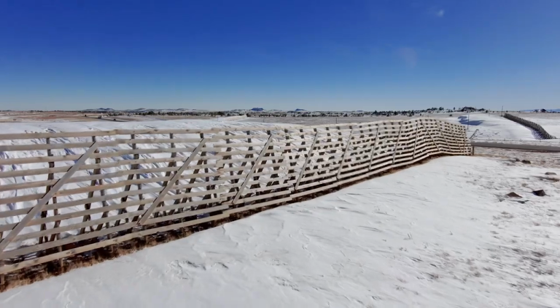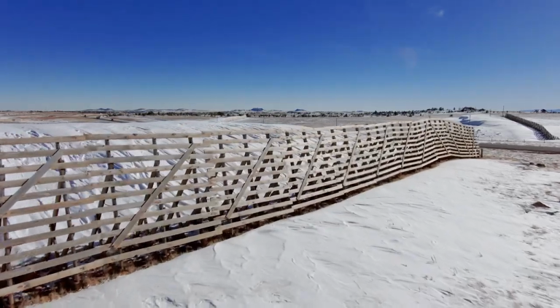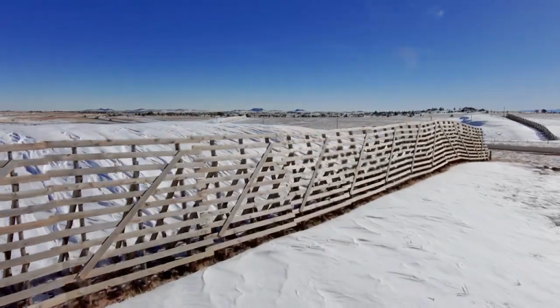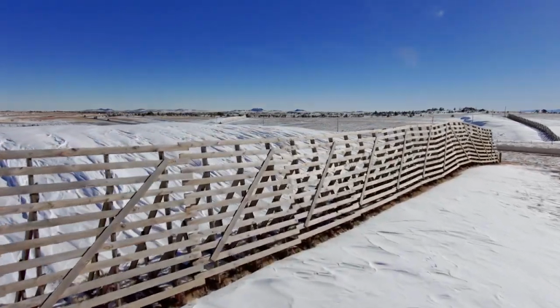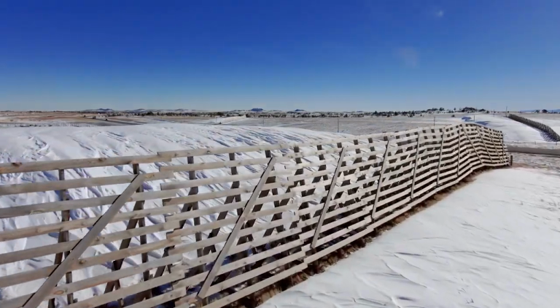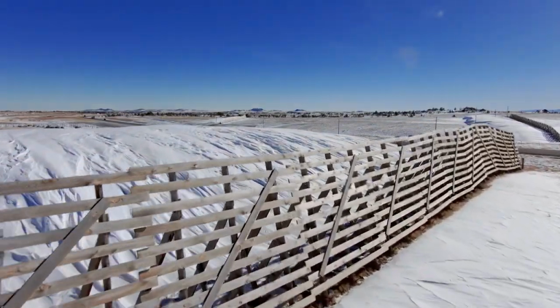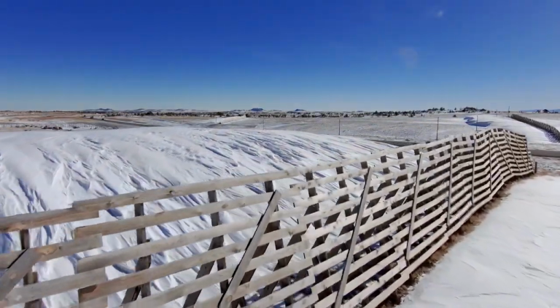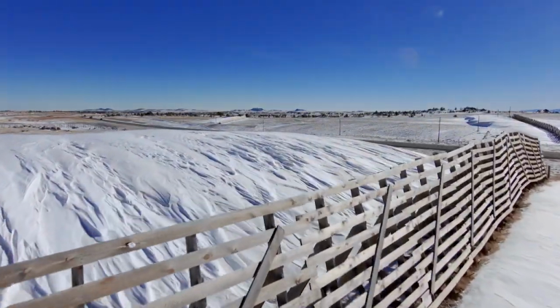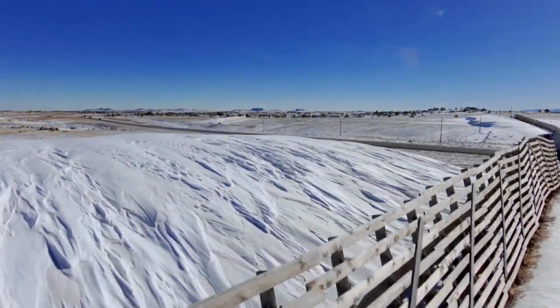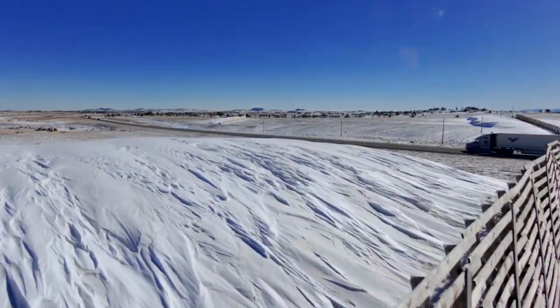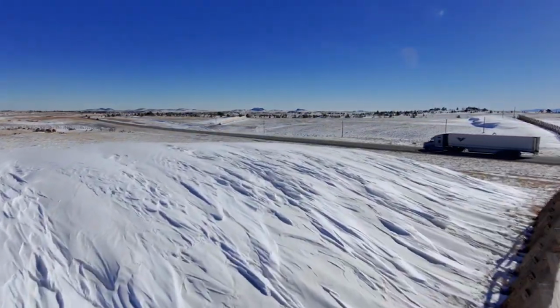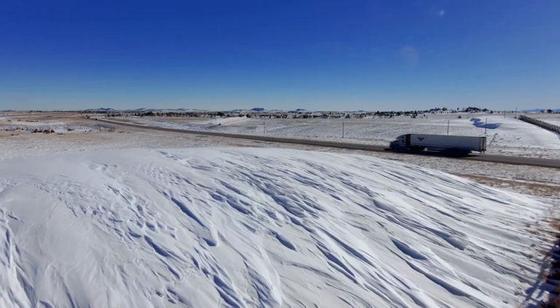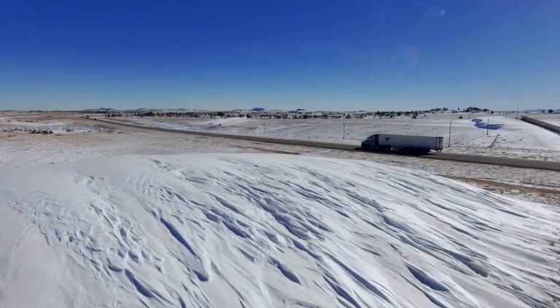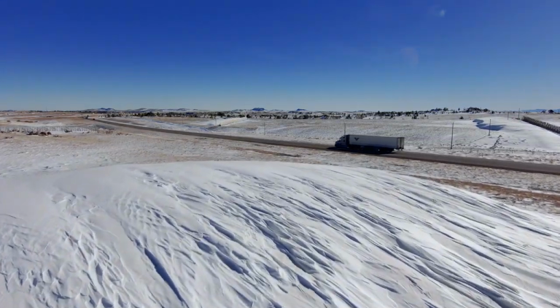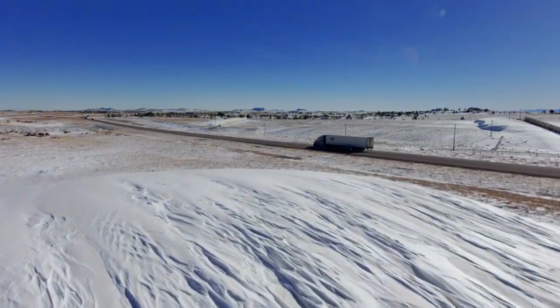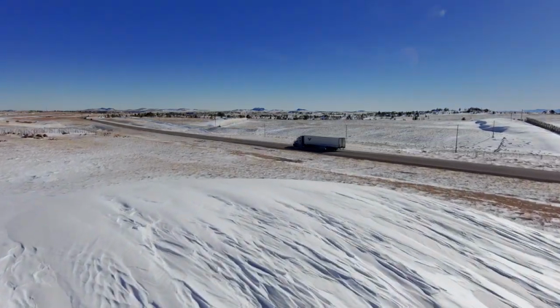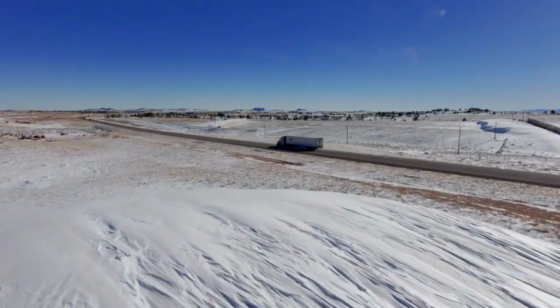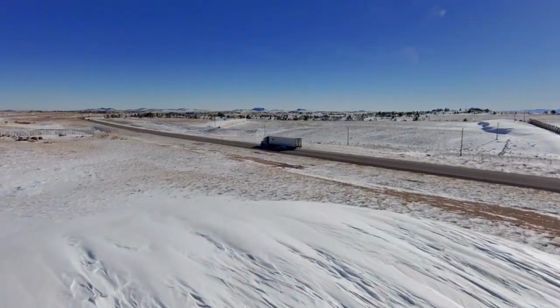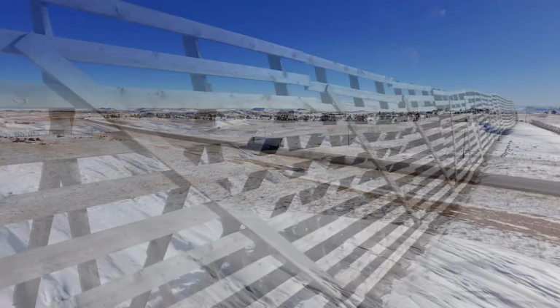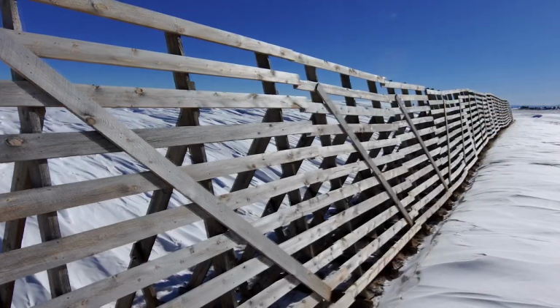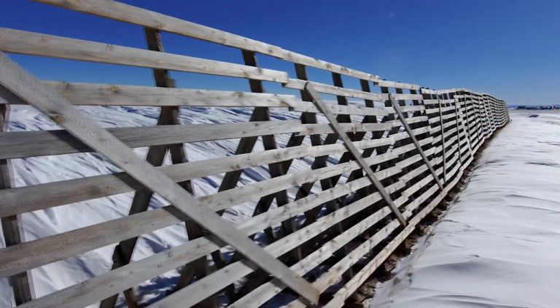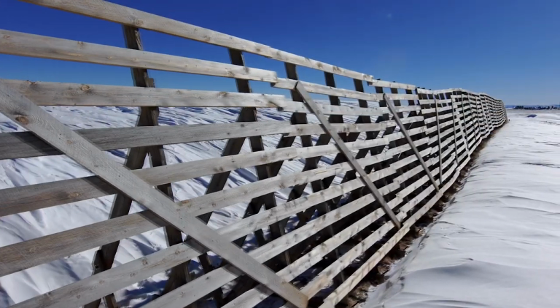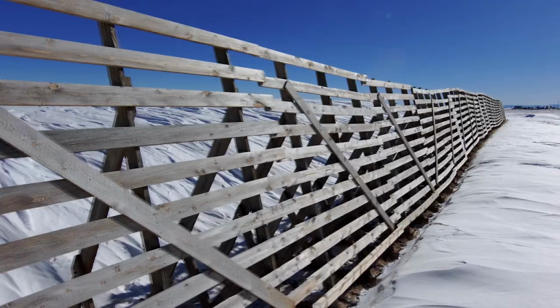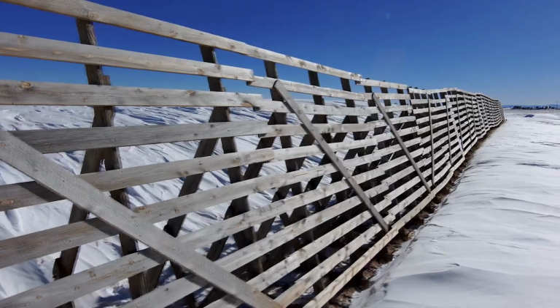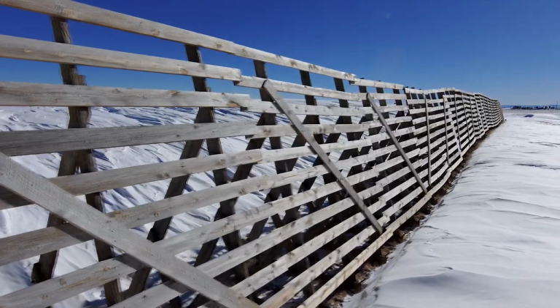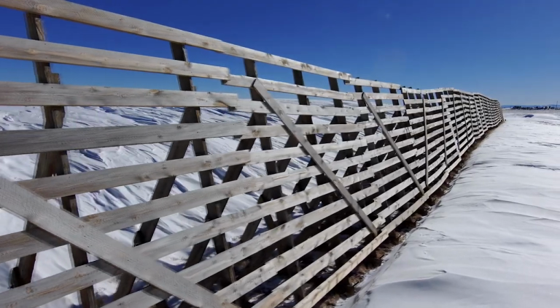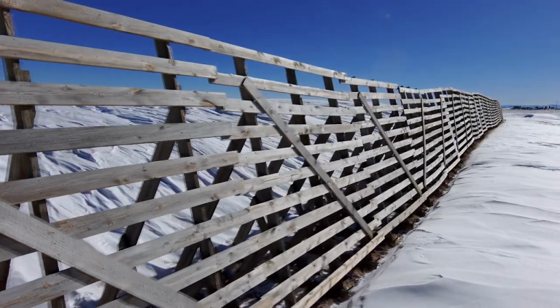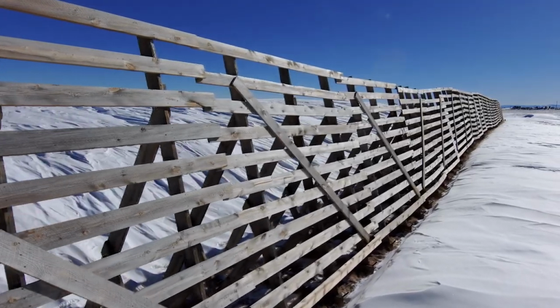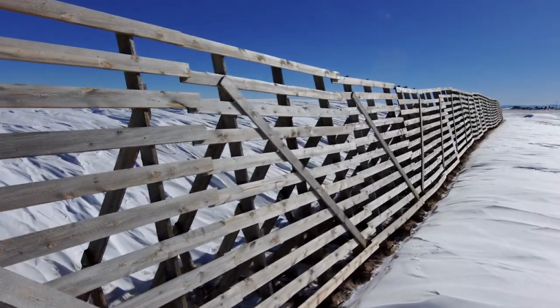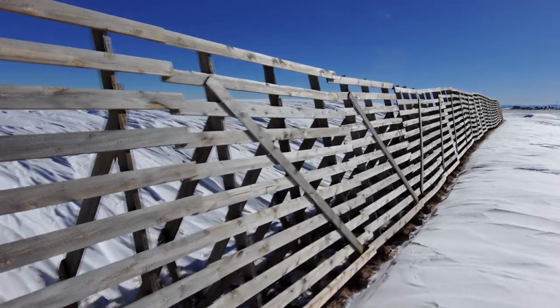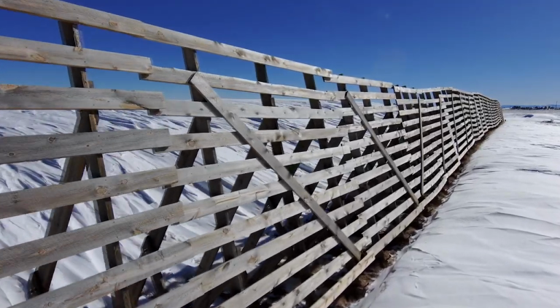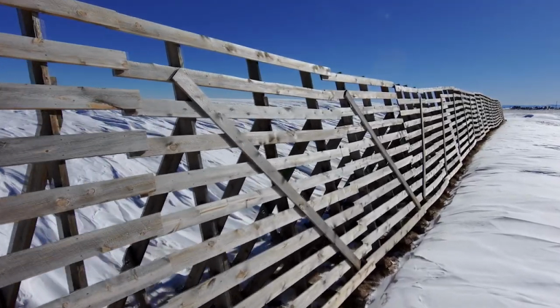WYDOT continues to add new snow fence in problem areas as a proven low-cost technique to reduce crashes and prevent road closures. We'd love to put snow fence on all of it, but we can't — we just don't have the funds for it or the landowner's permission.